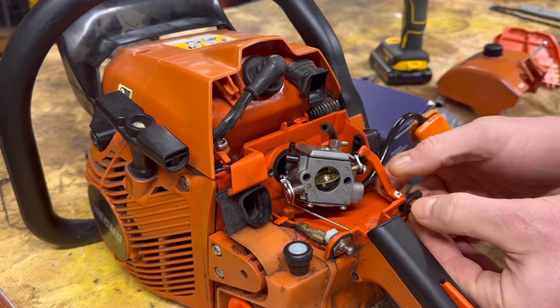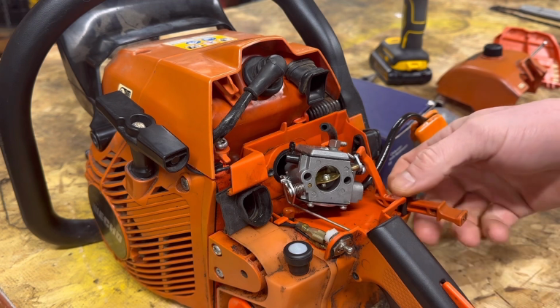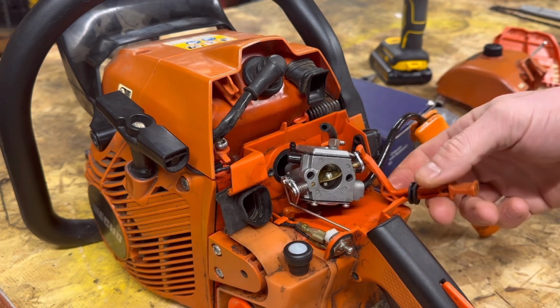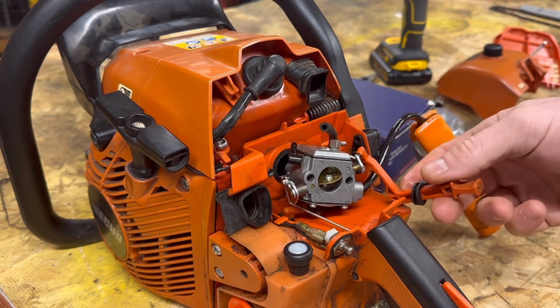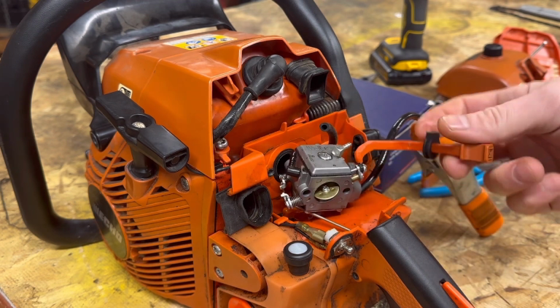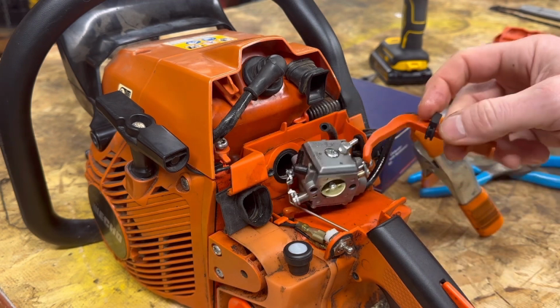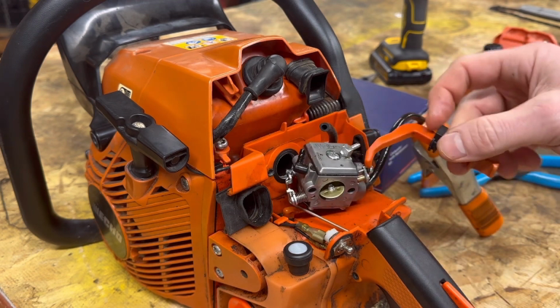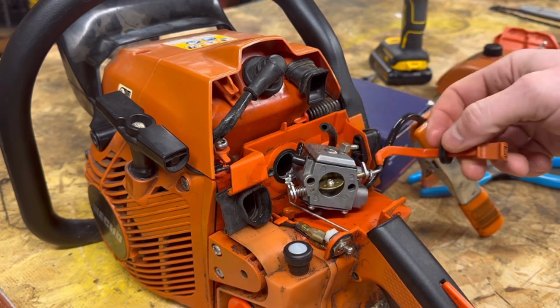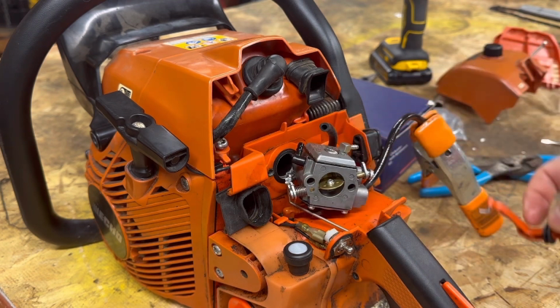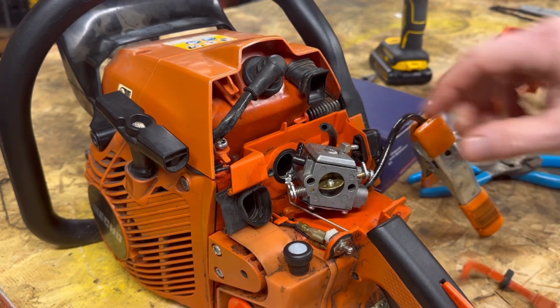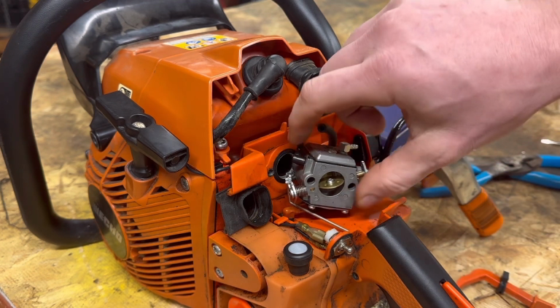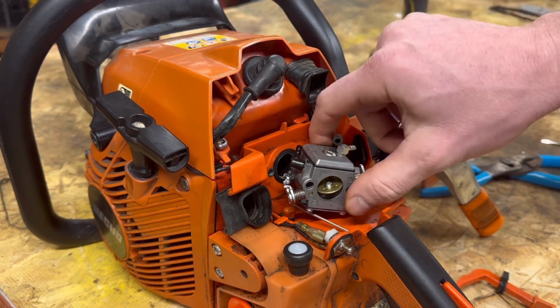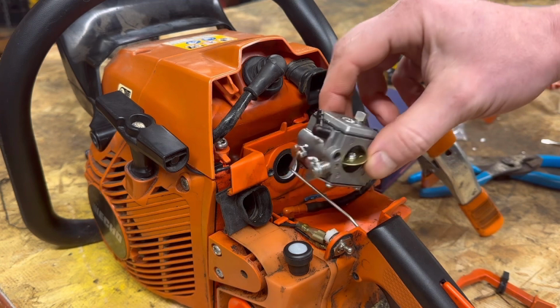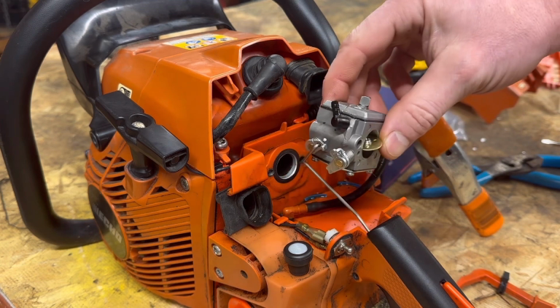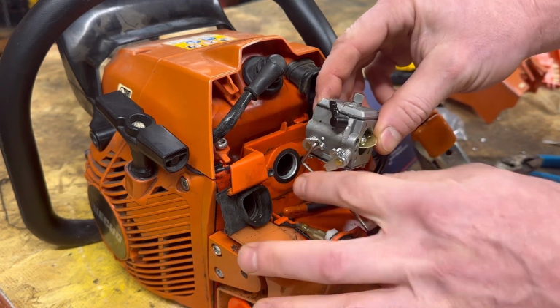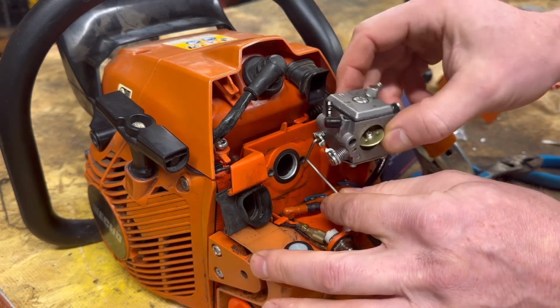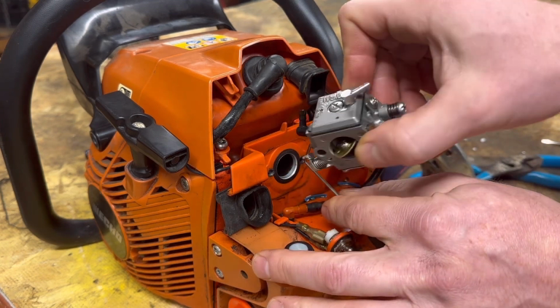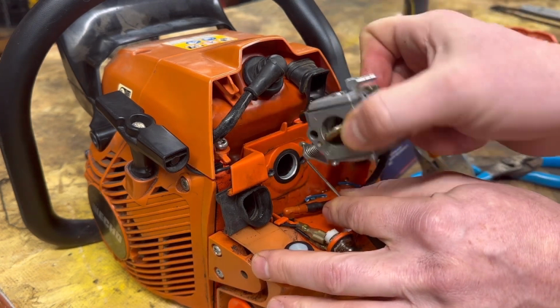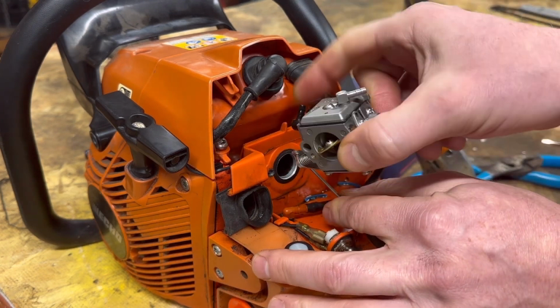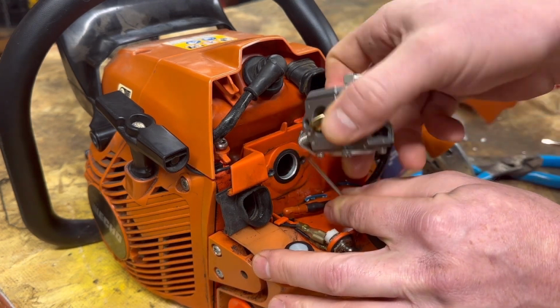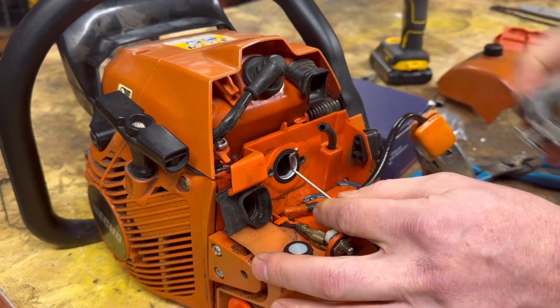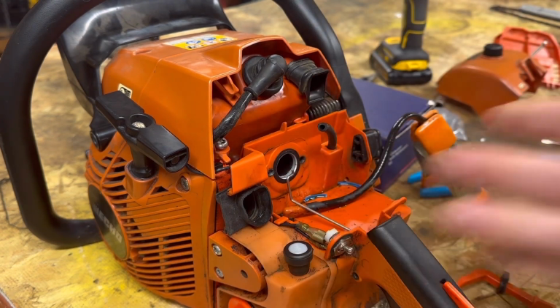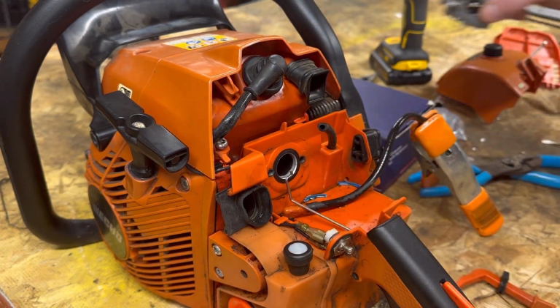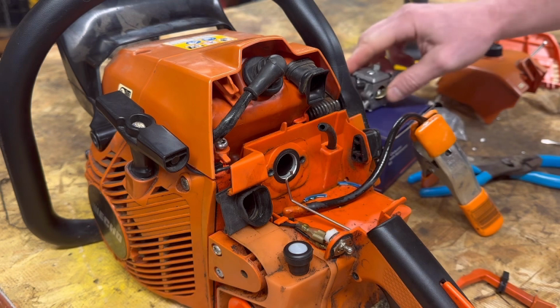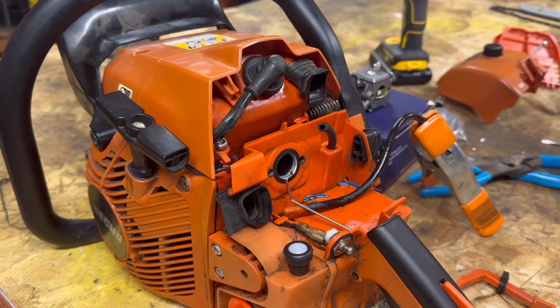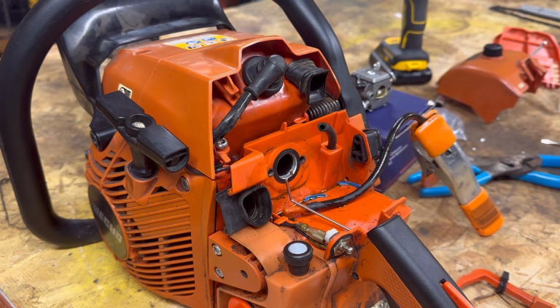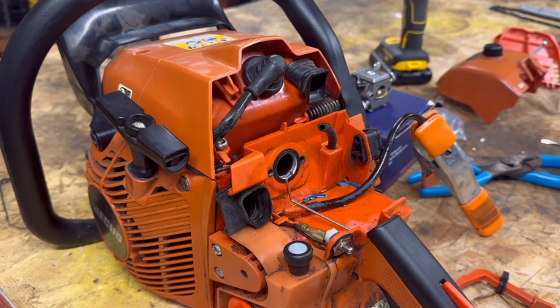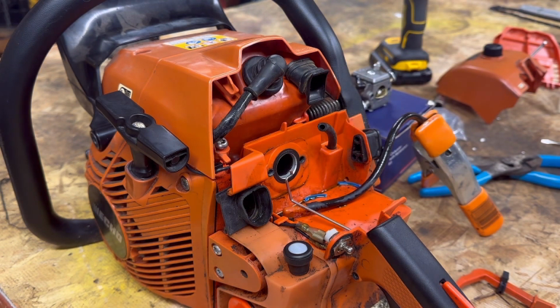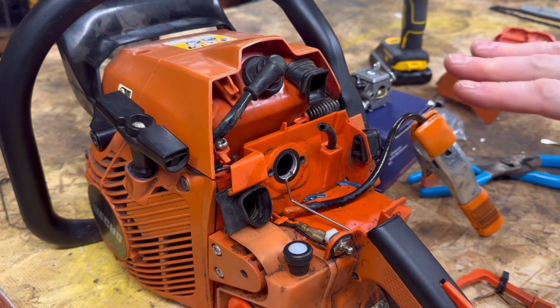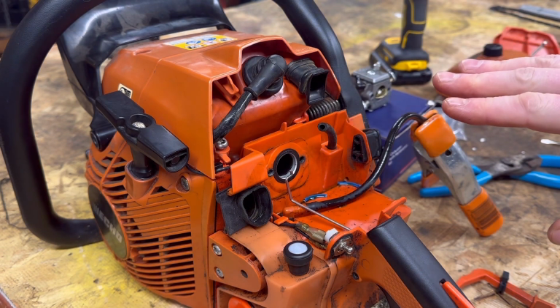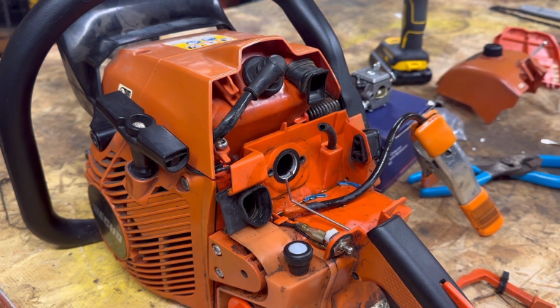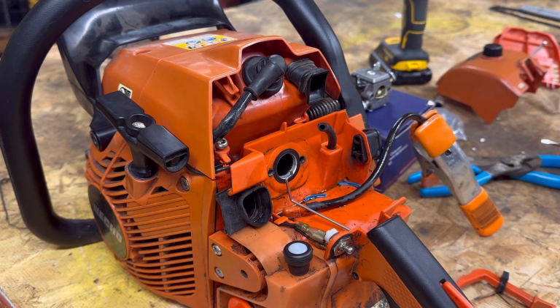Take the choke lever off — just slide it on off of there. Then this other one: there's your throttle. You just twist it and slide it off. Now at this point, that's all you've got to do to pull the carburetor off.